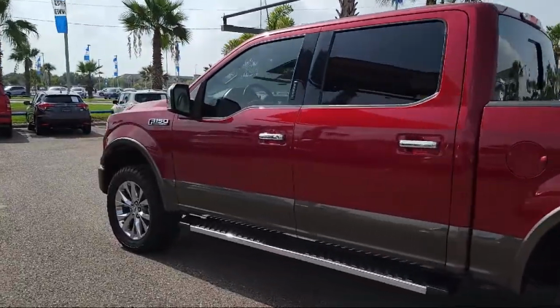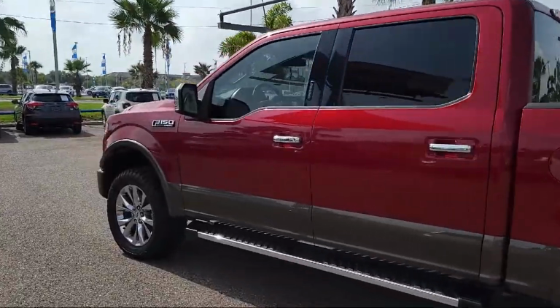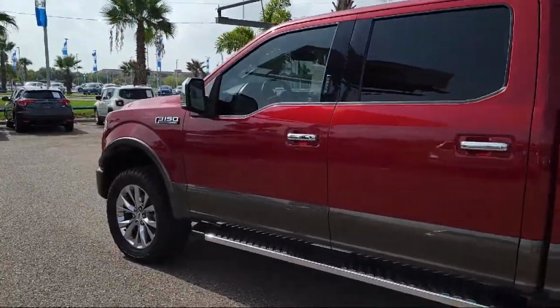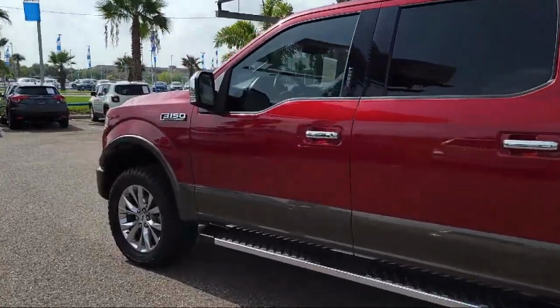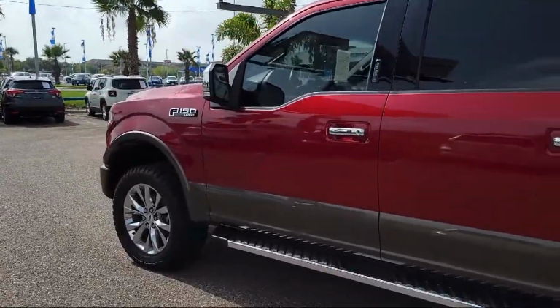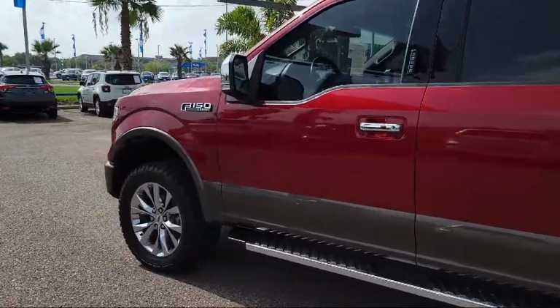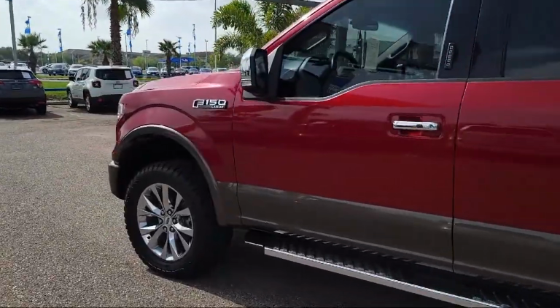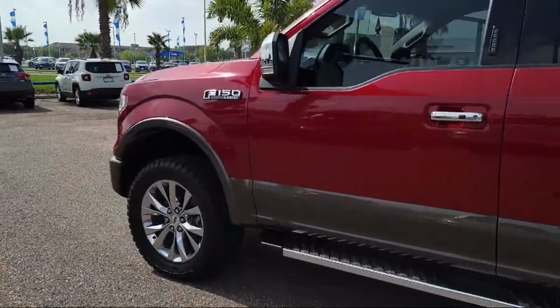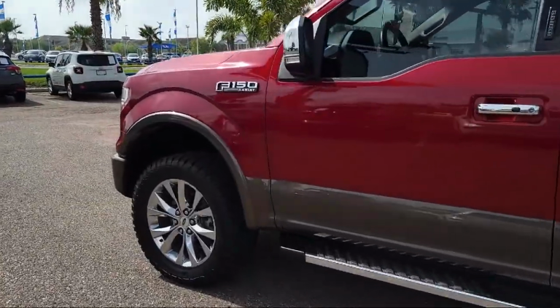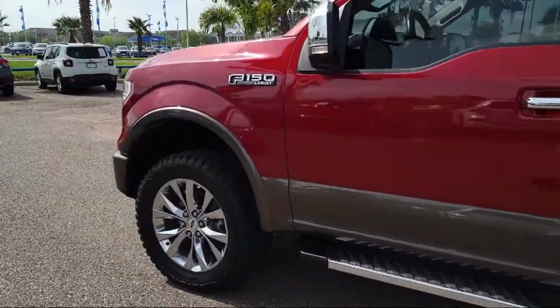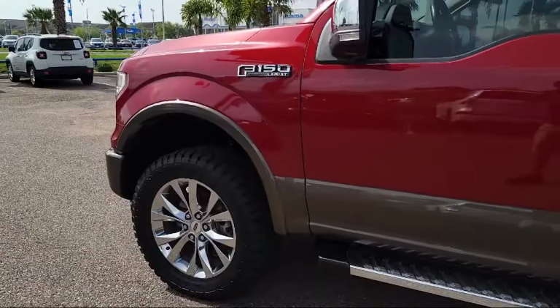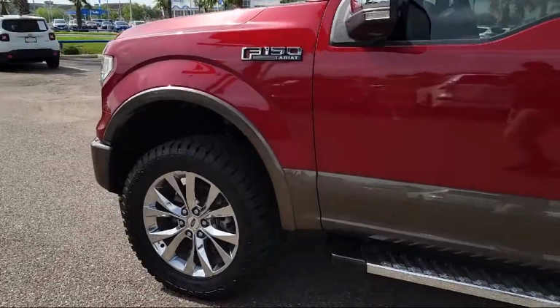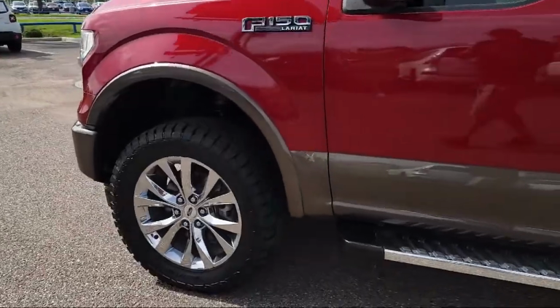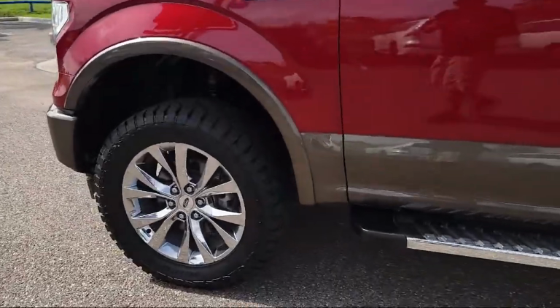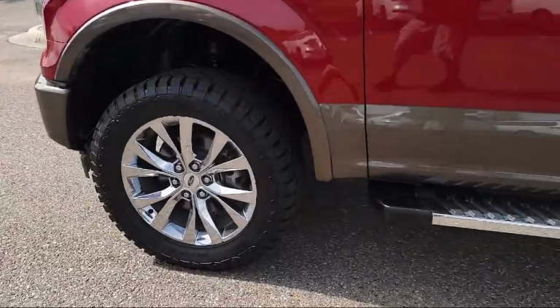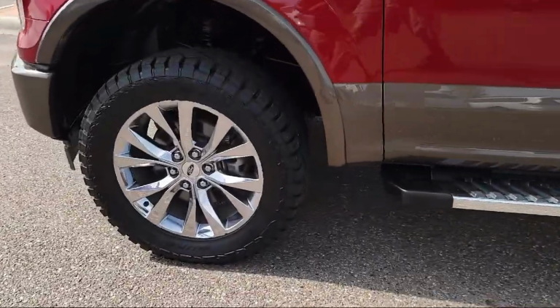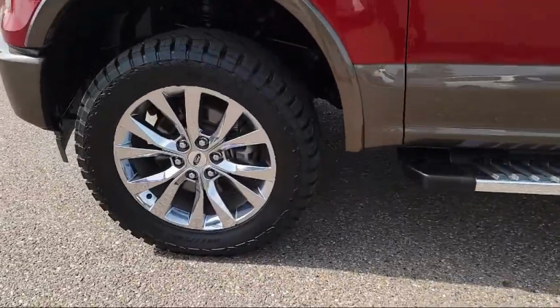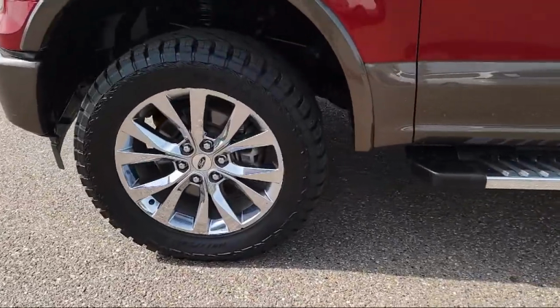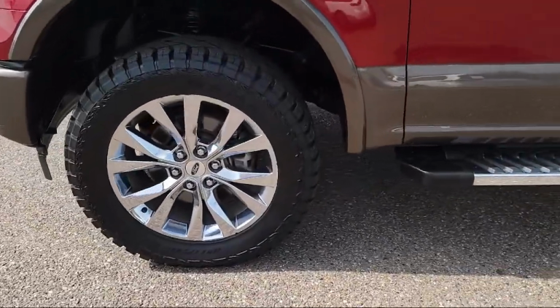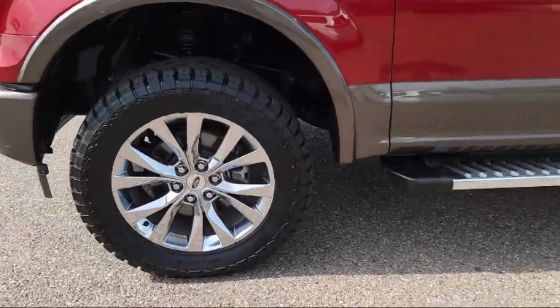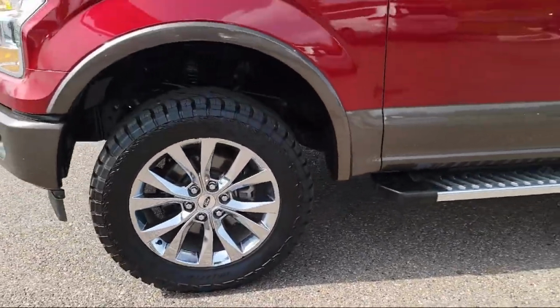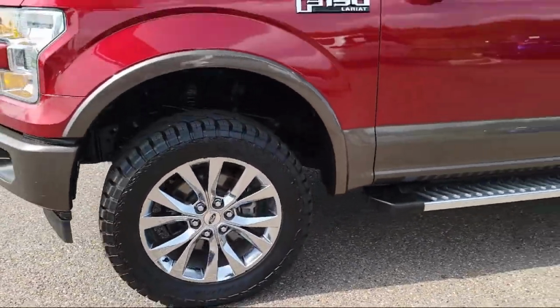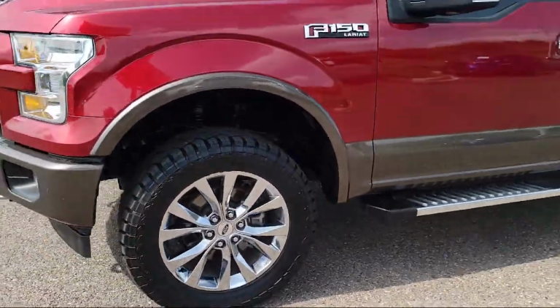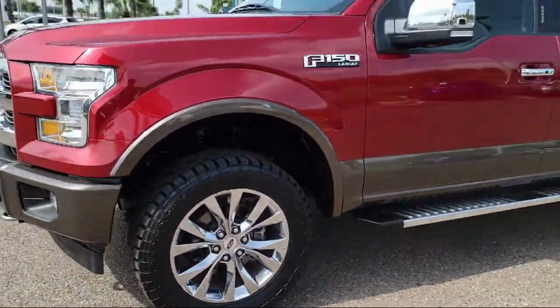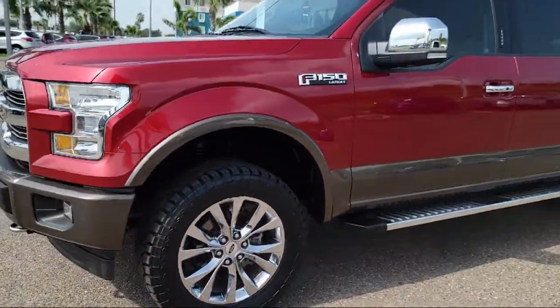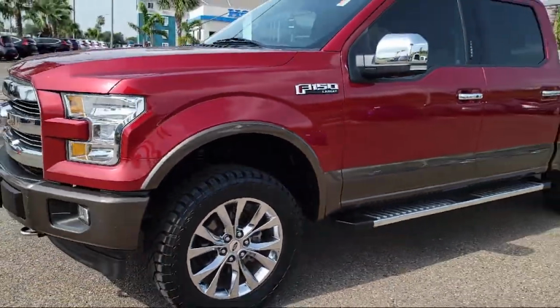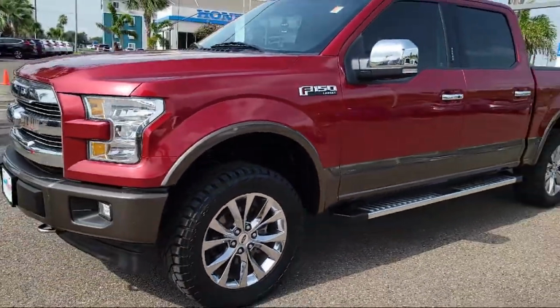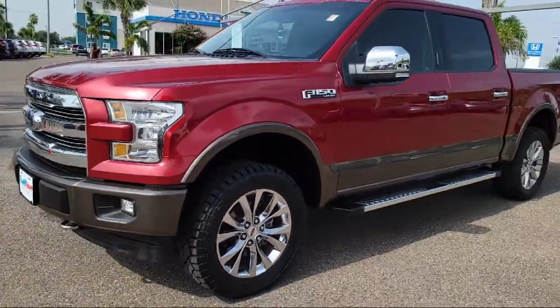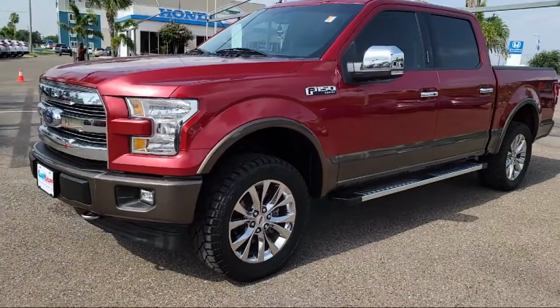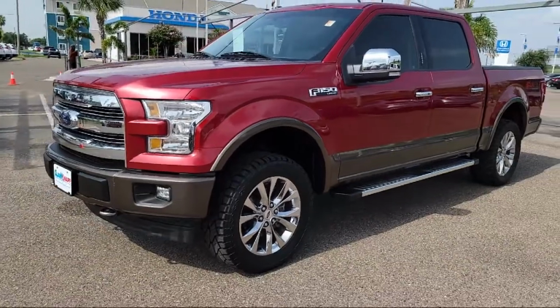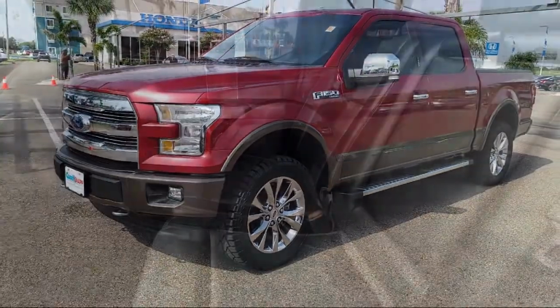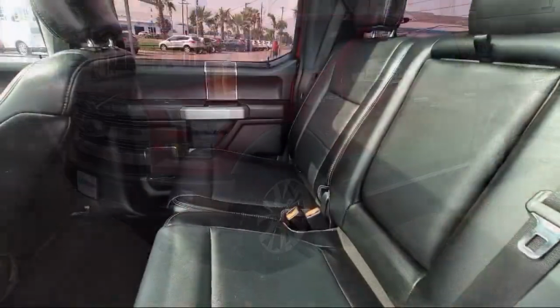Additional features include an Exterior Parking Camera with Dynamic Hitch Assist, Keyless Entry, and Ventilated Front Seats. This vehicle has less than 75,000 miles on the odometer.